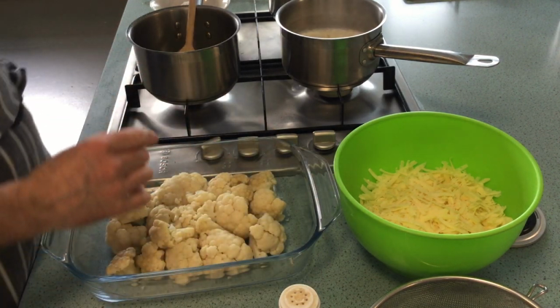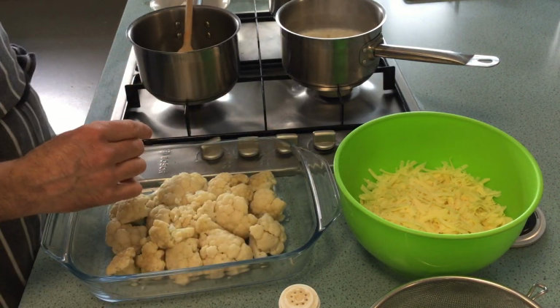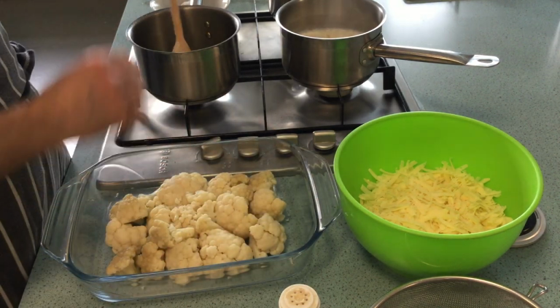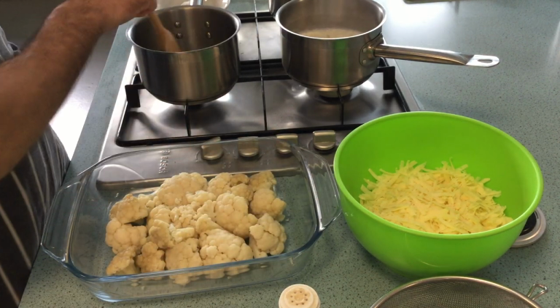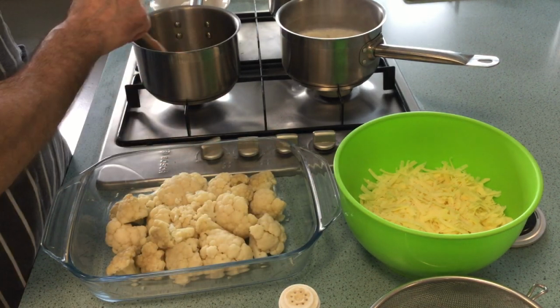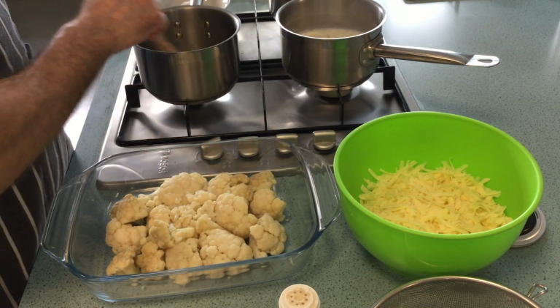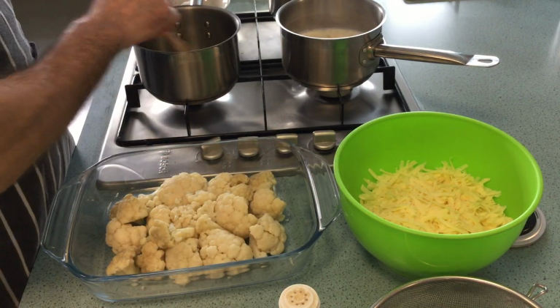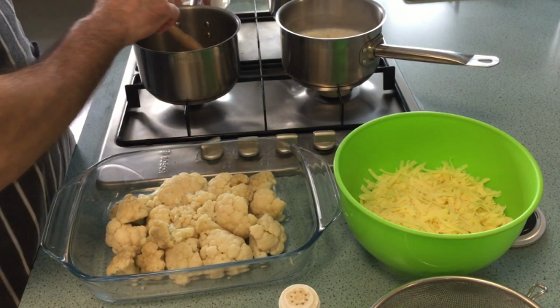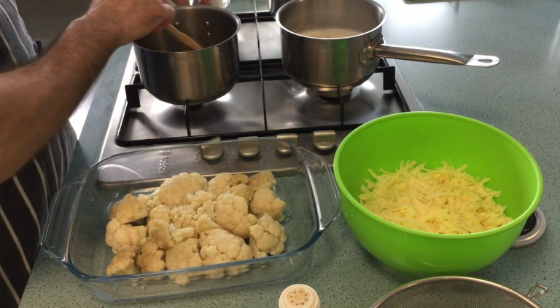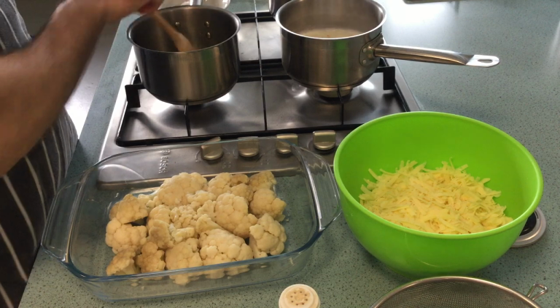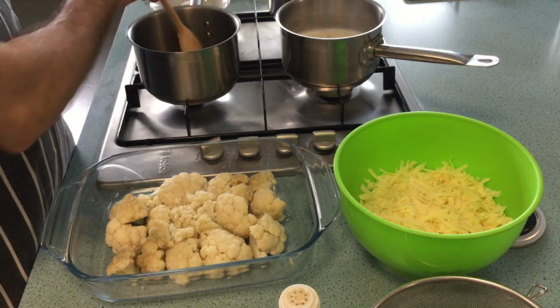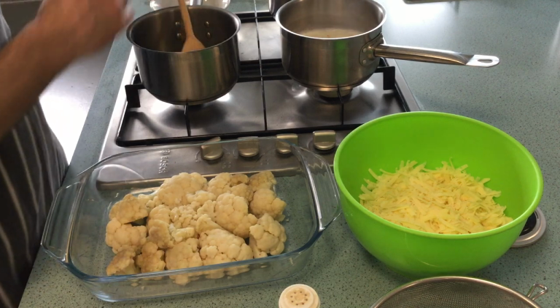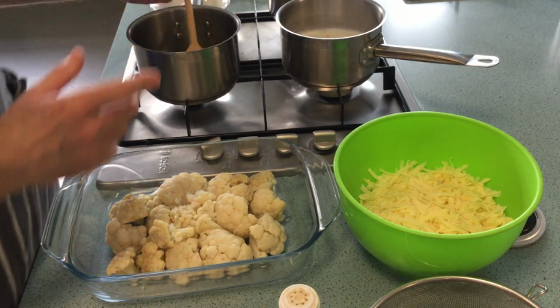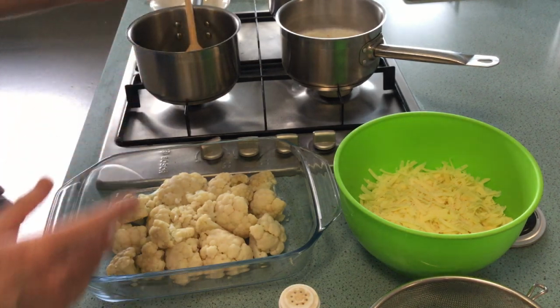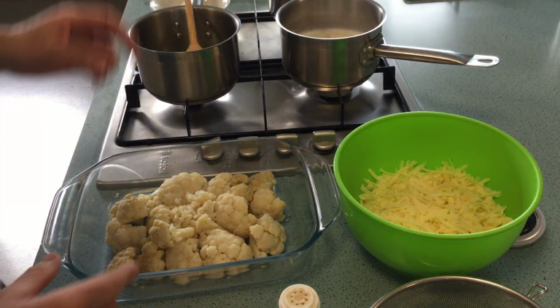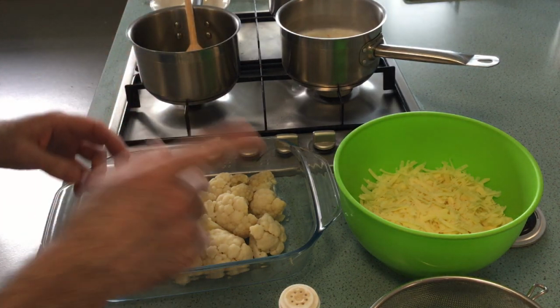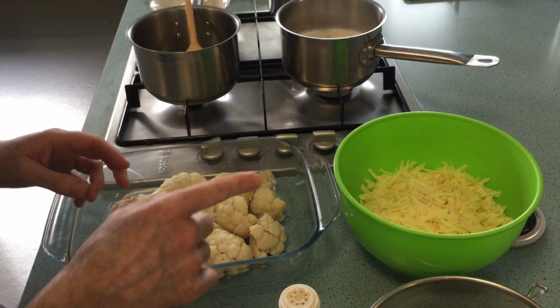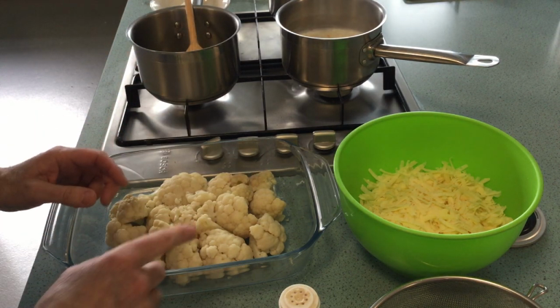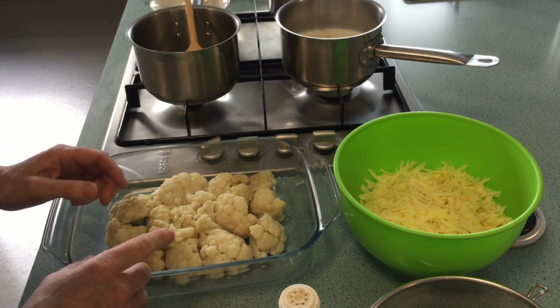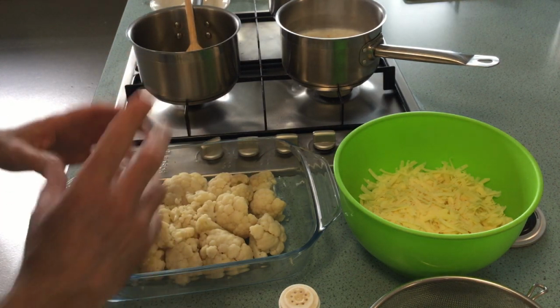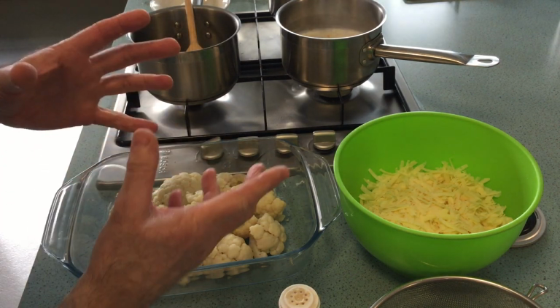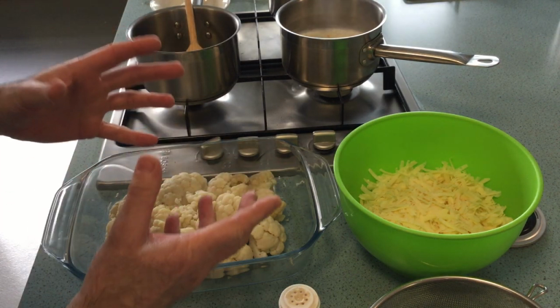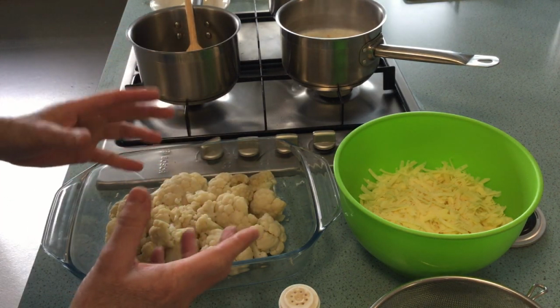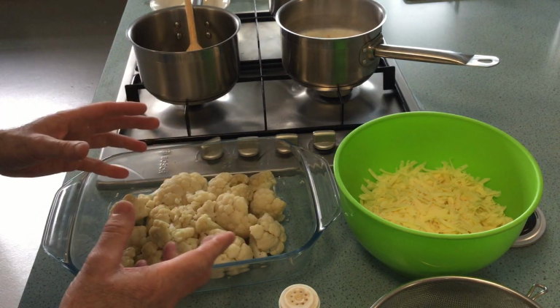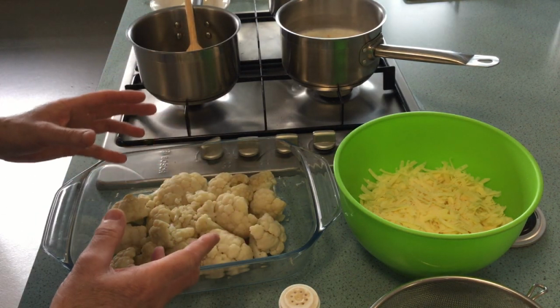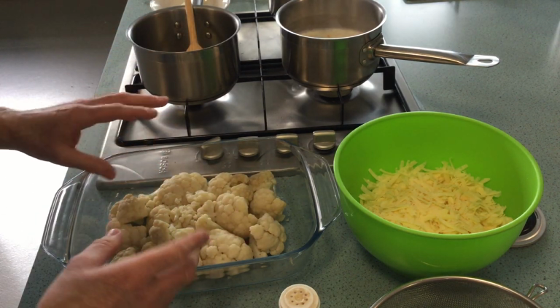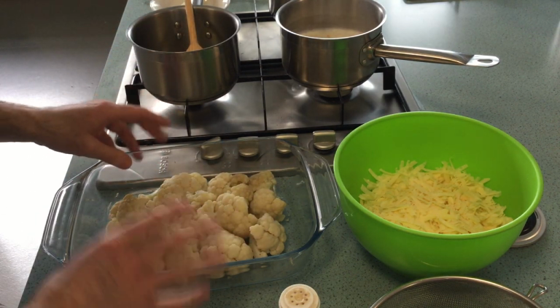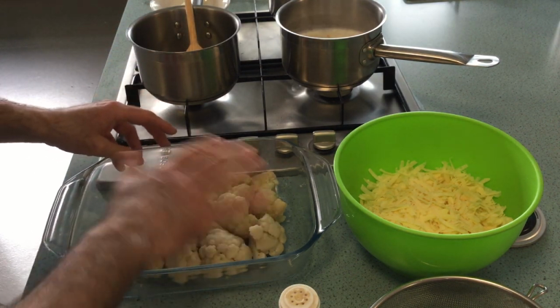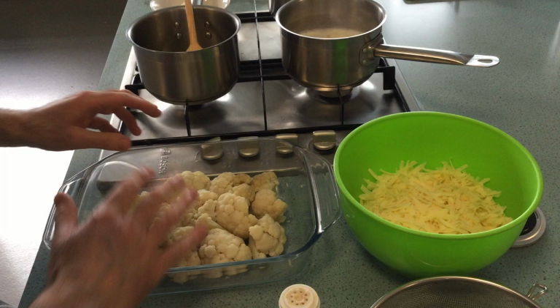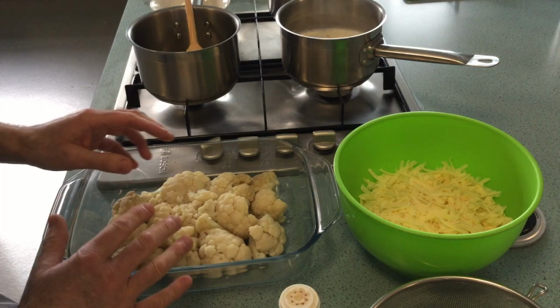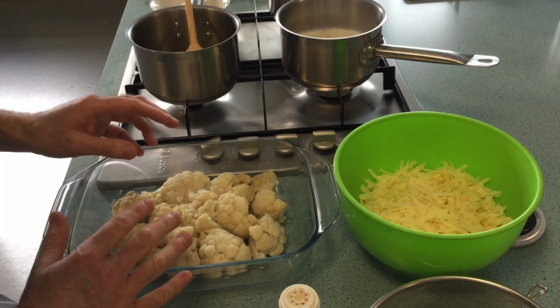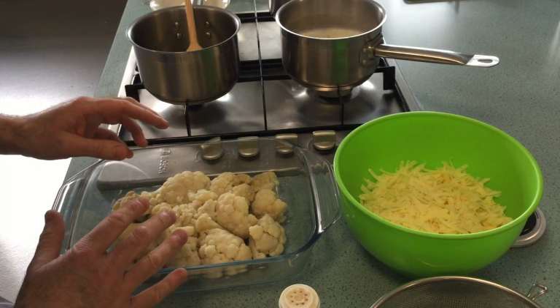The next thing I'm going to do is make my white sauce, which will then turn into a cheese sauce and then pour over the top.